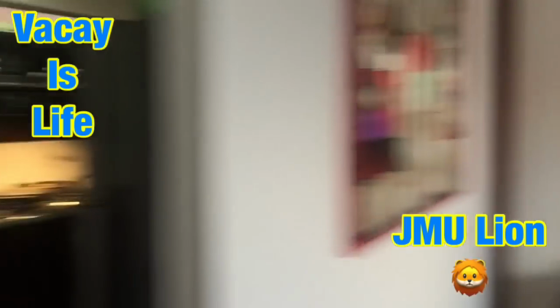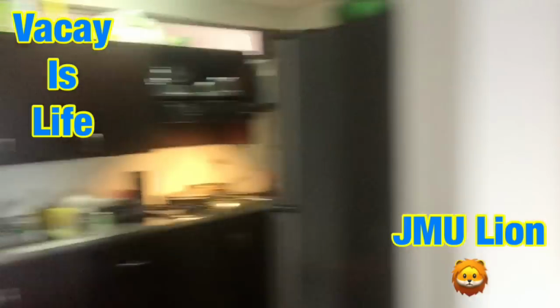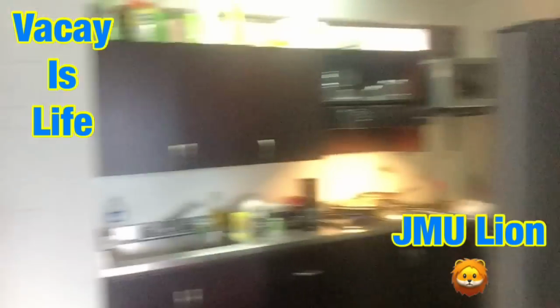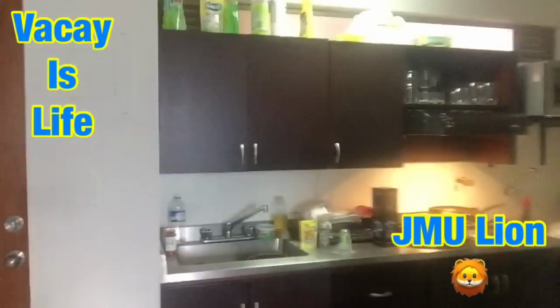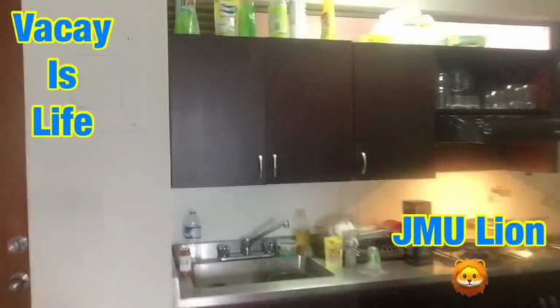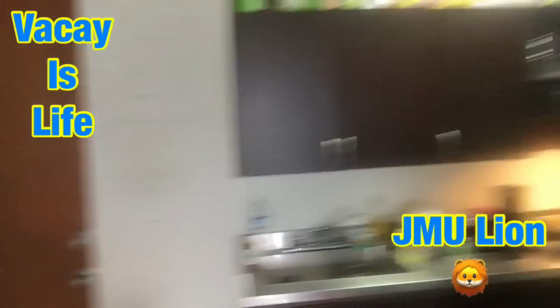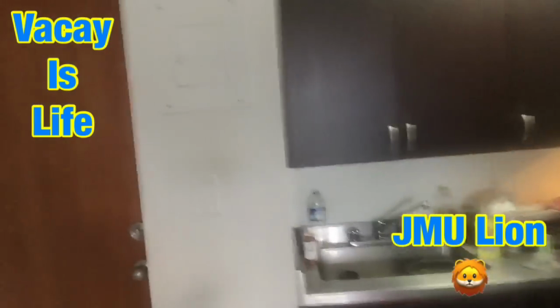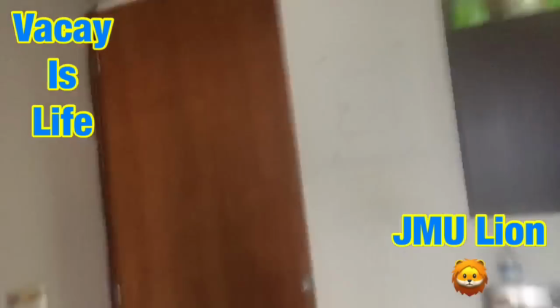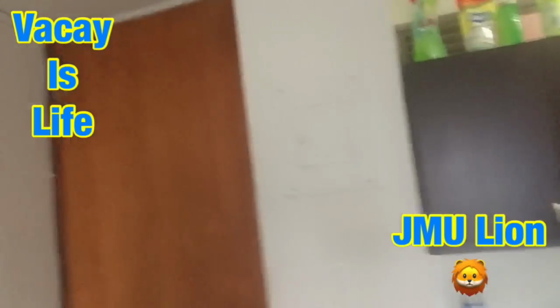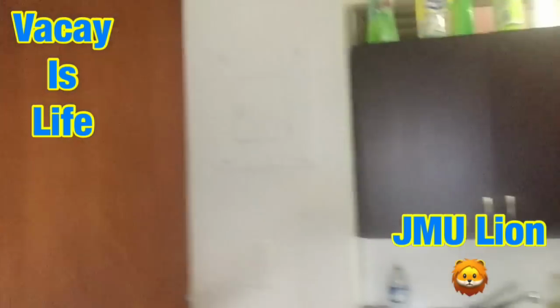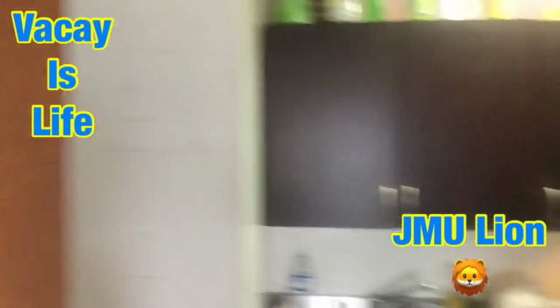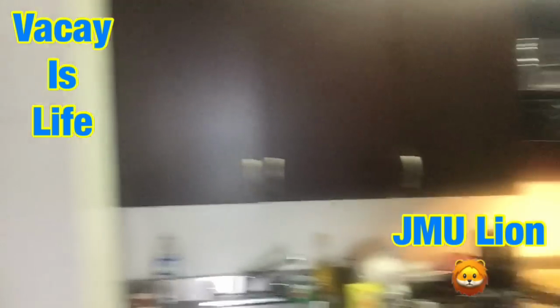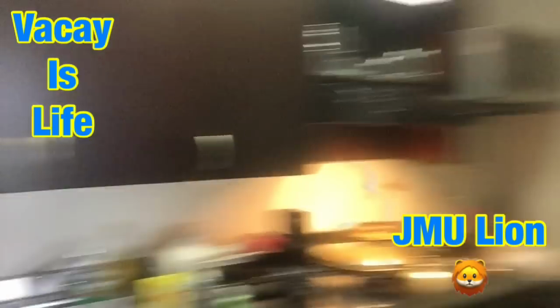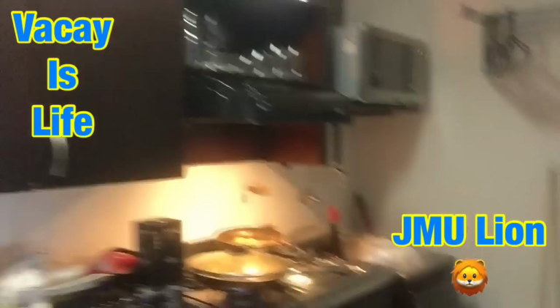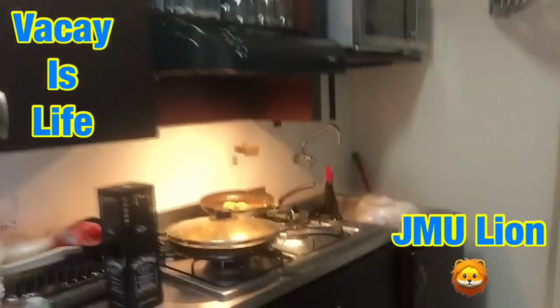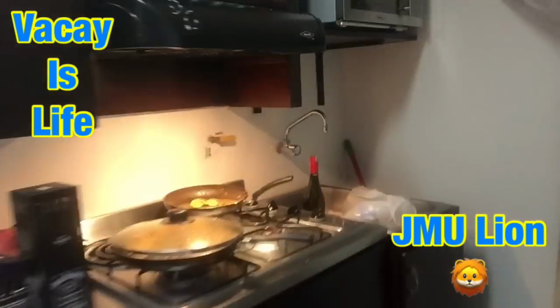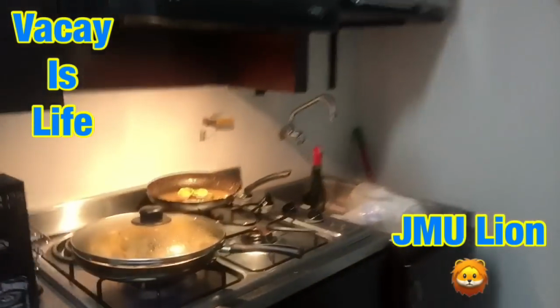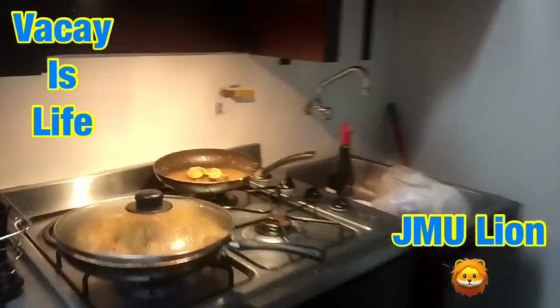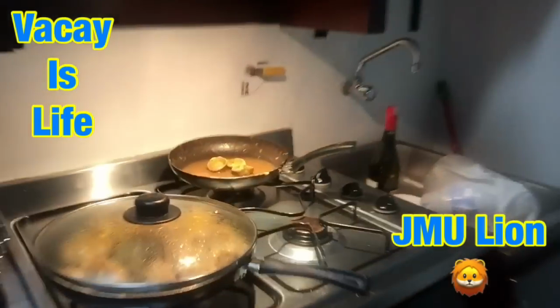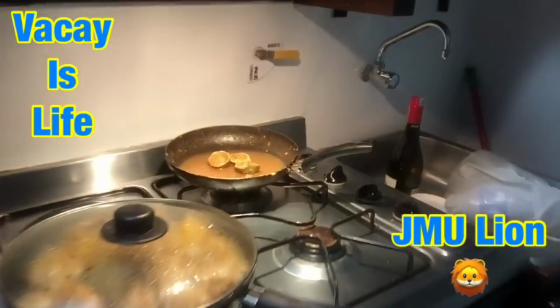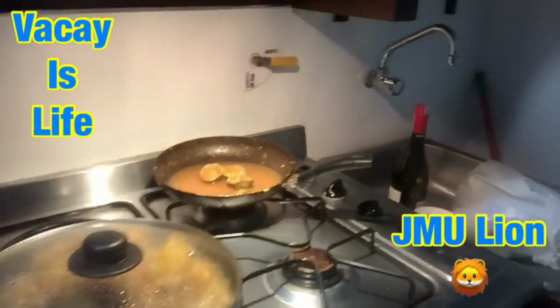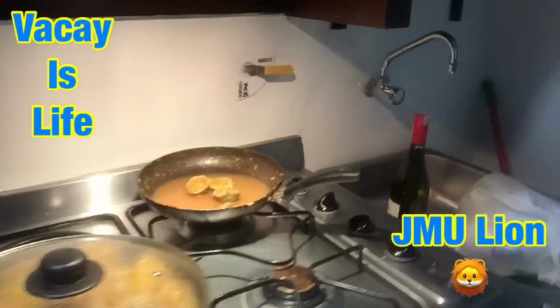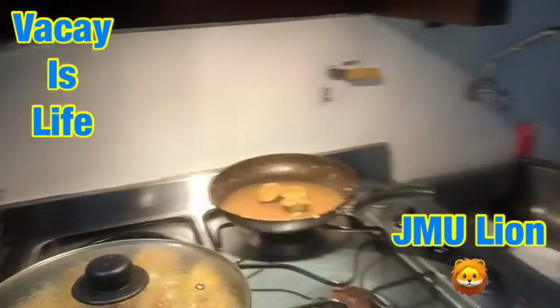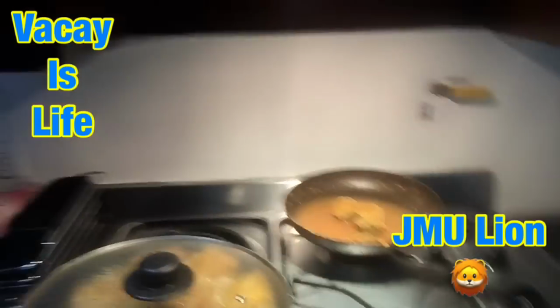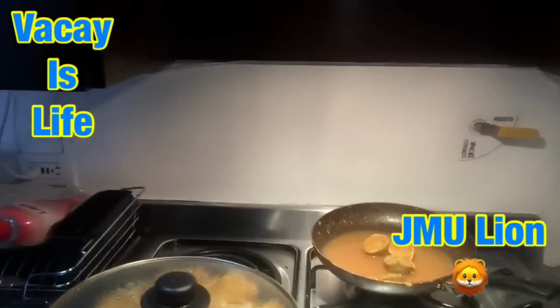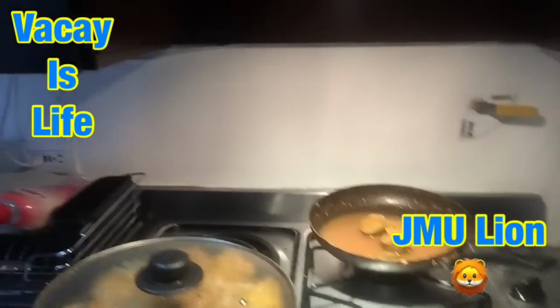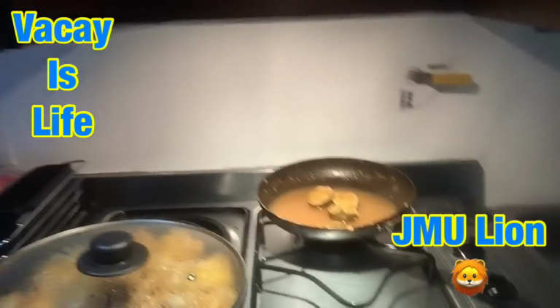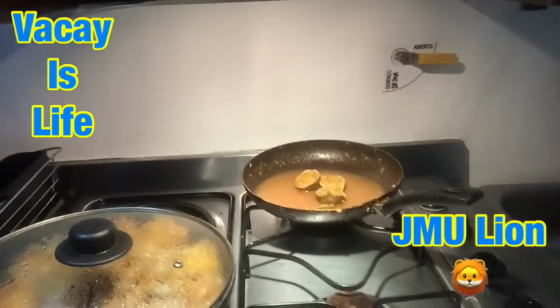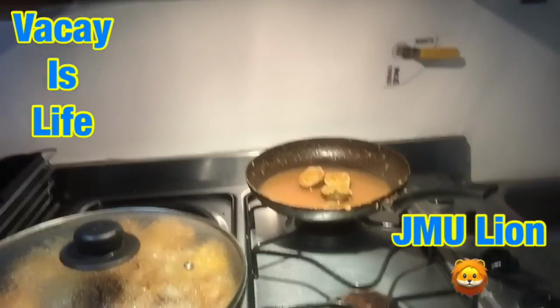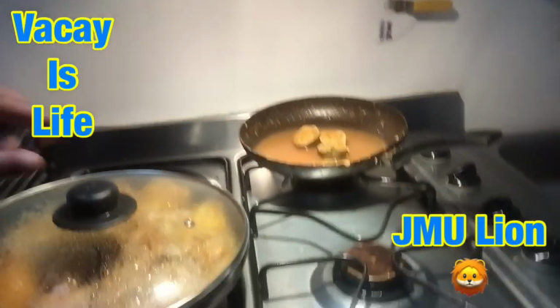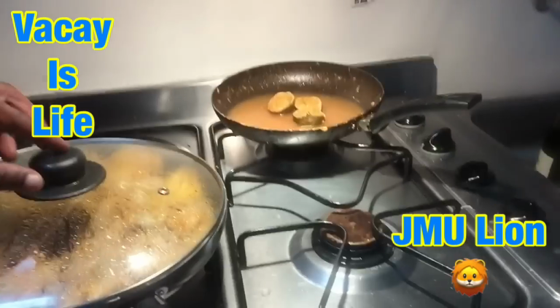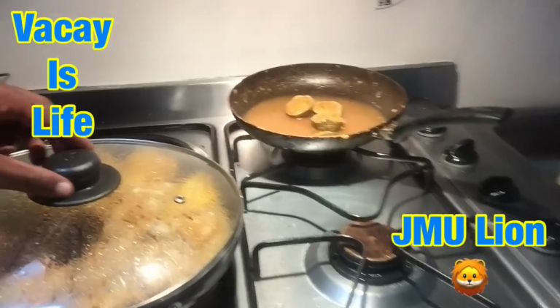I'll give you a better video on it later on. So today was cooking in the kitchen with Vacay's Life.